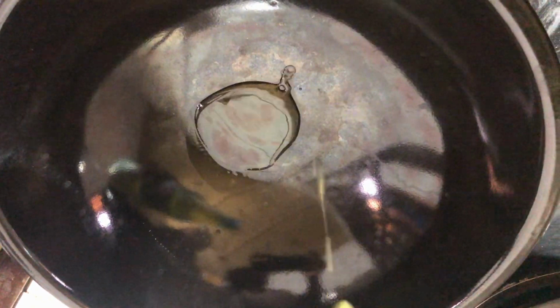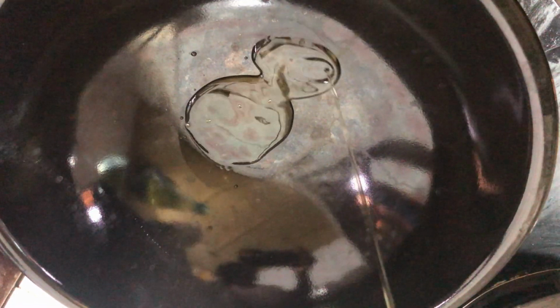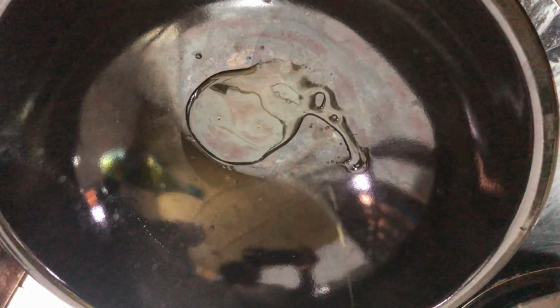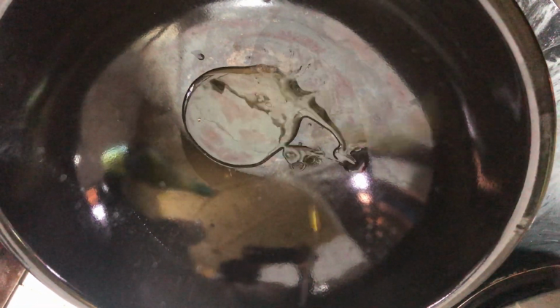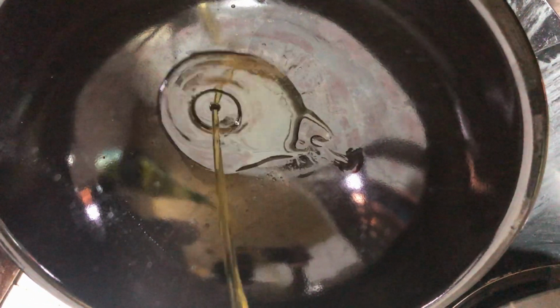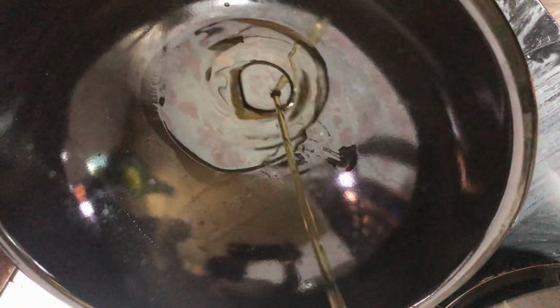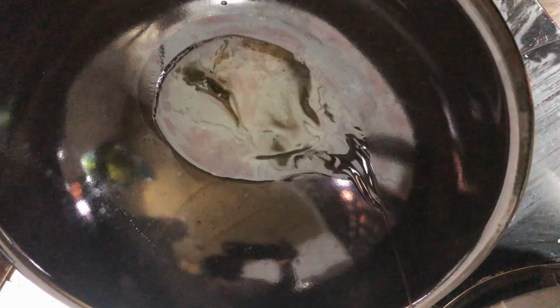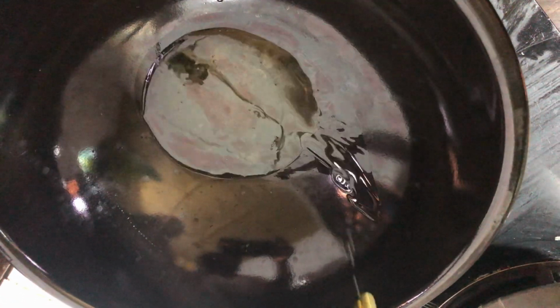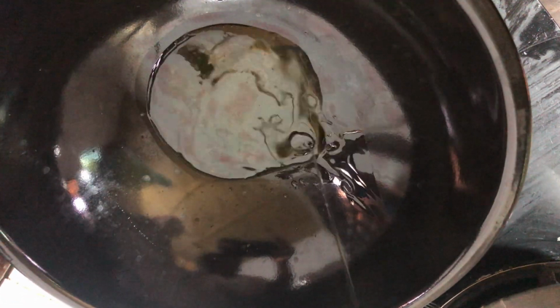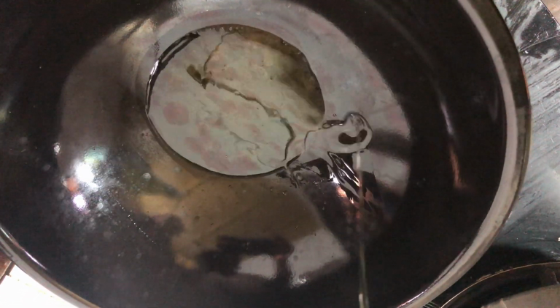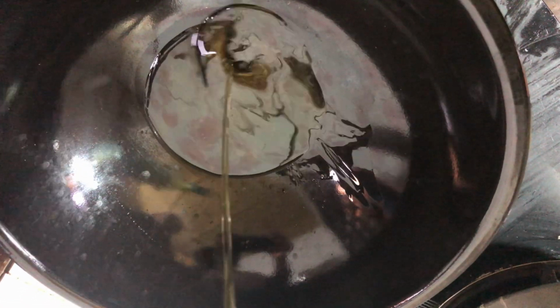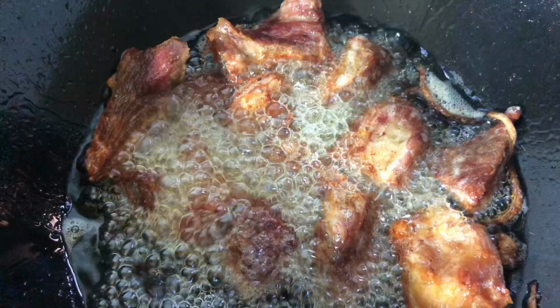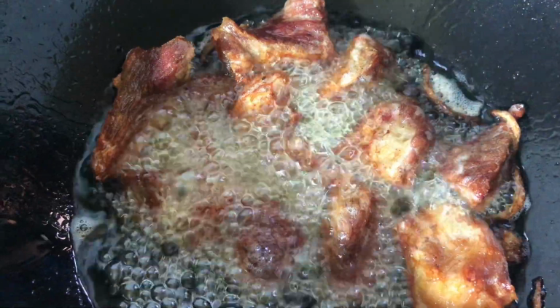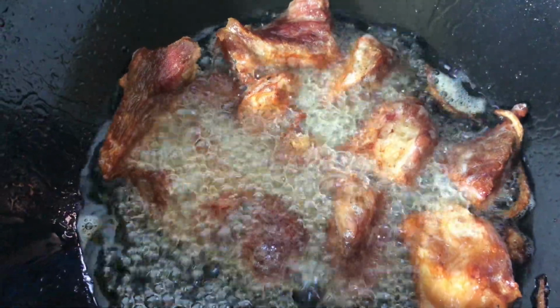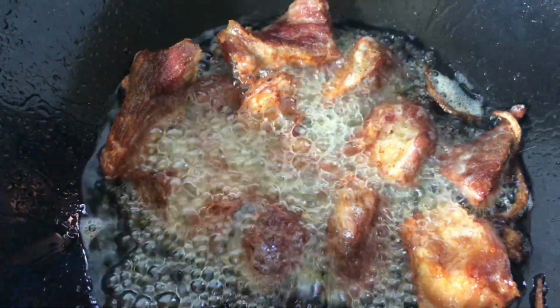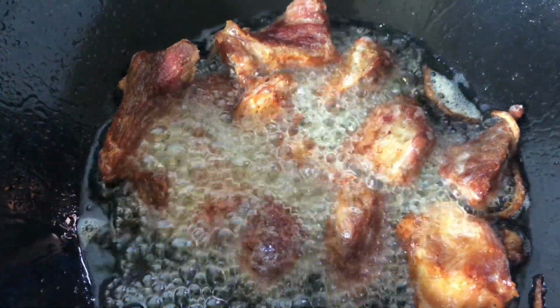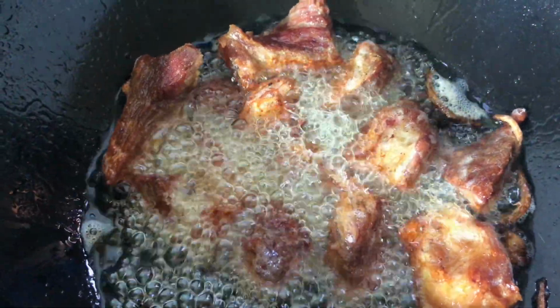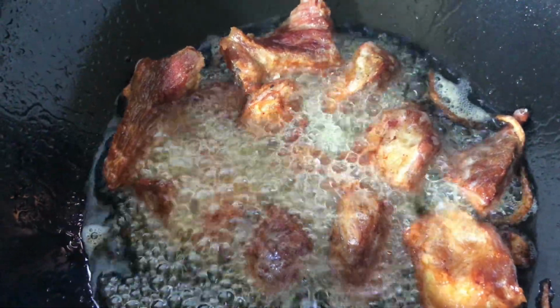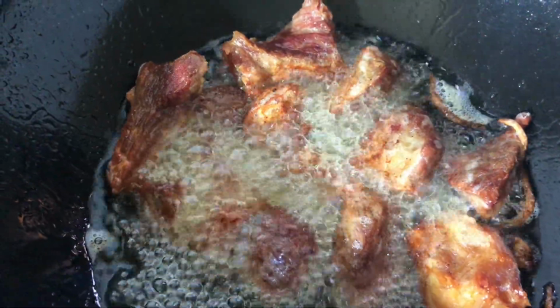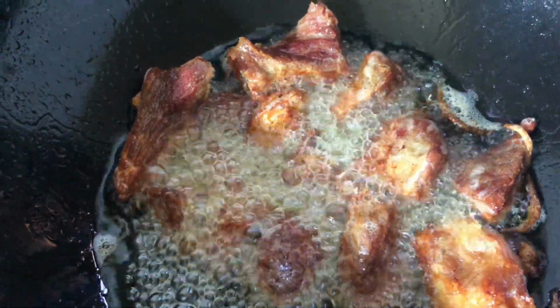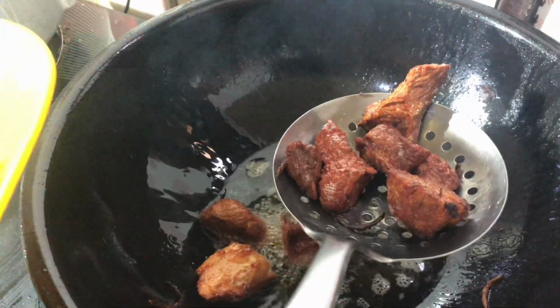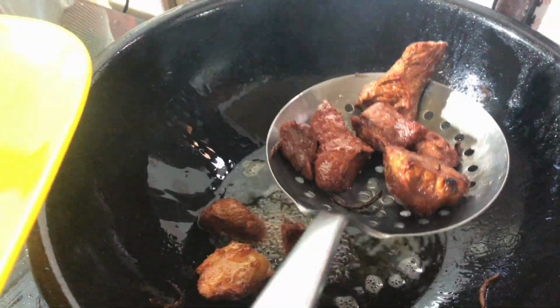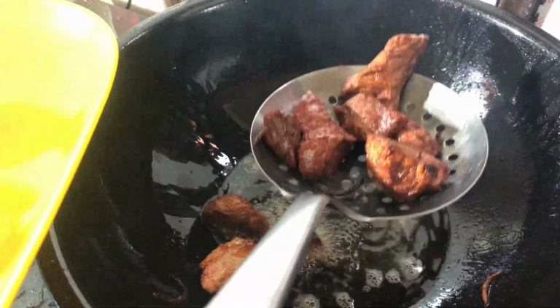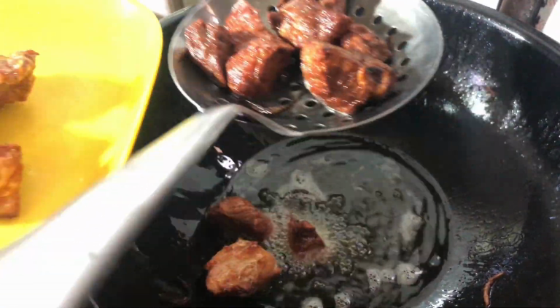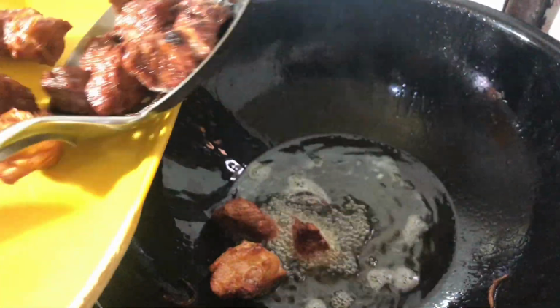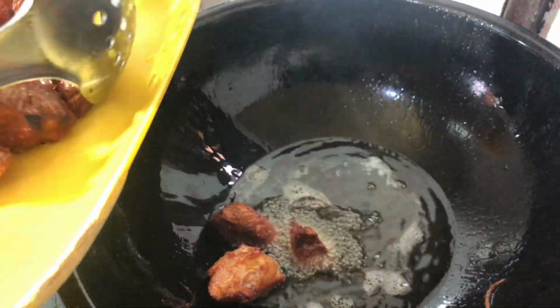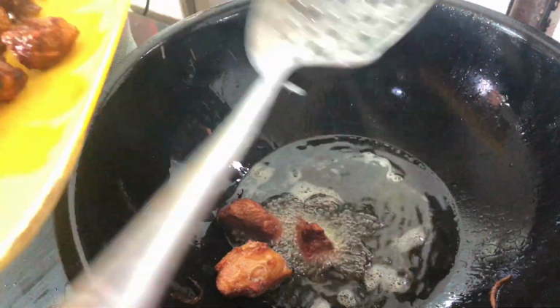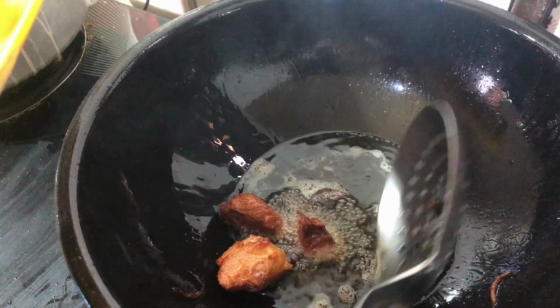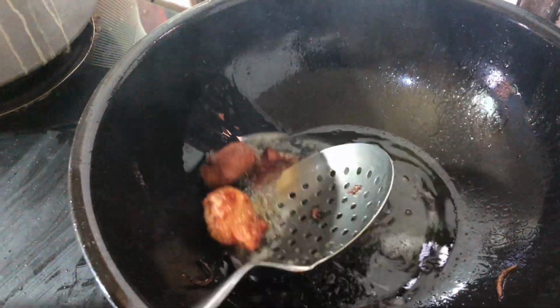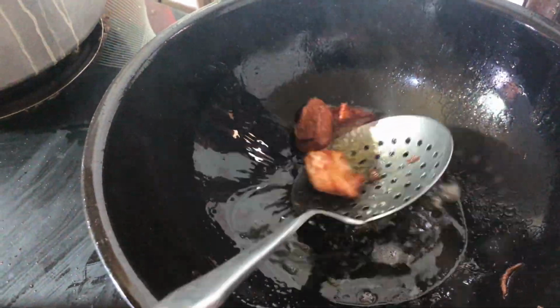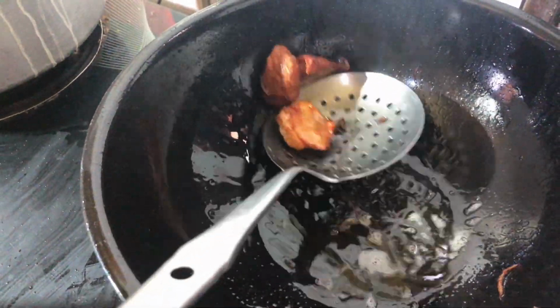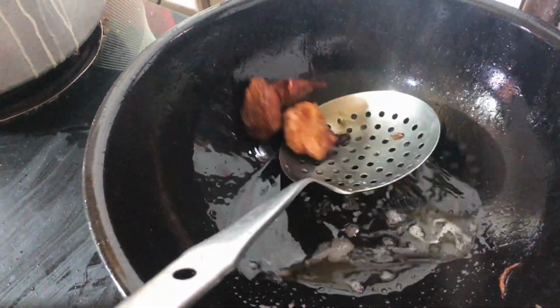In a pan, add some vegetable oil and fry your protein. After it's fried, take it out of the oil and proceed to lower your heat.